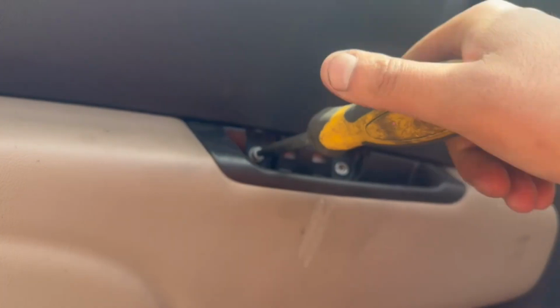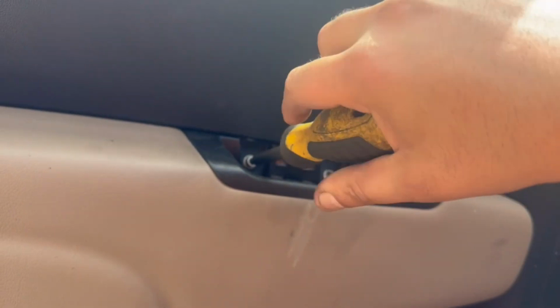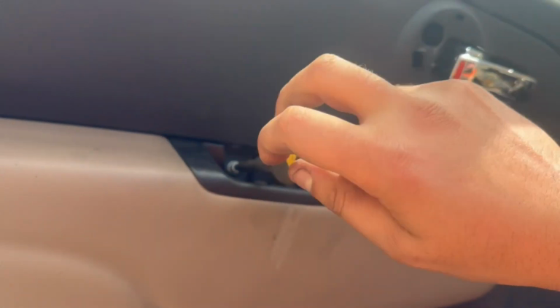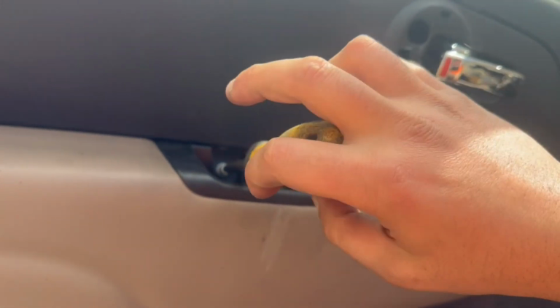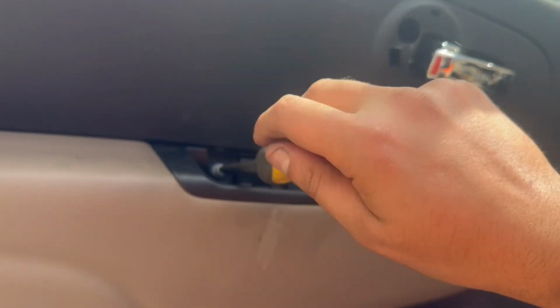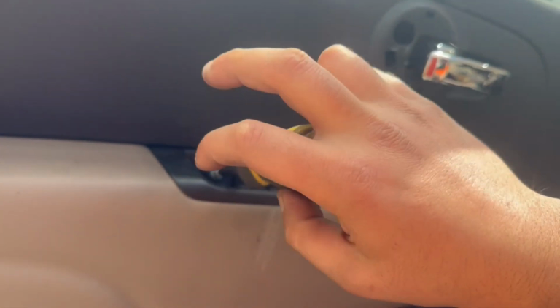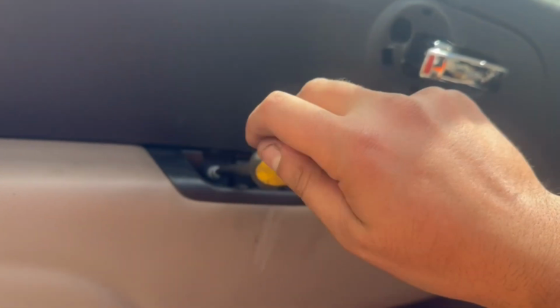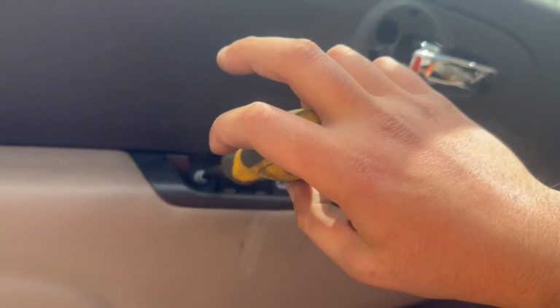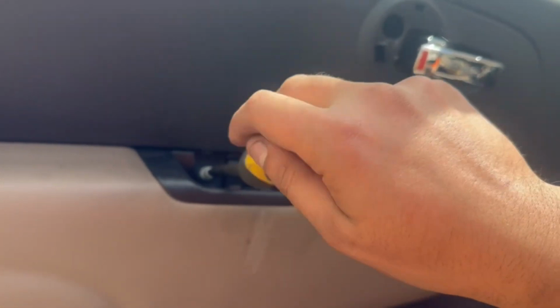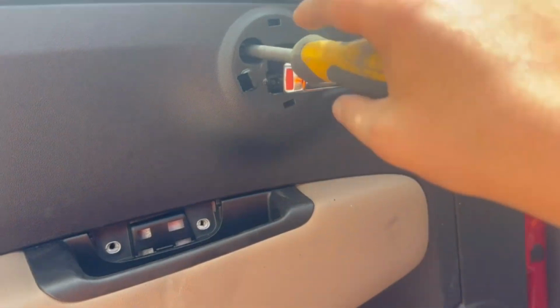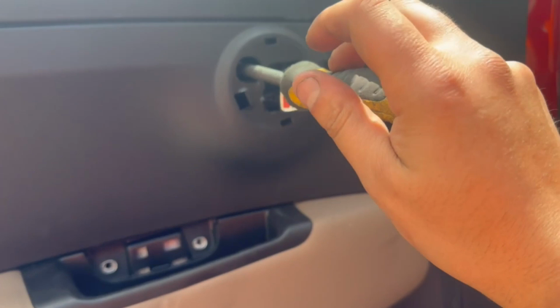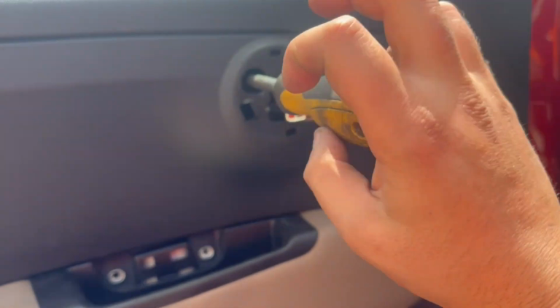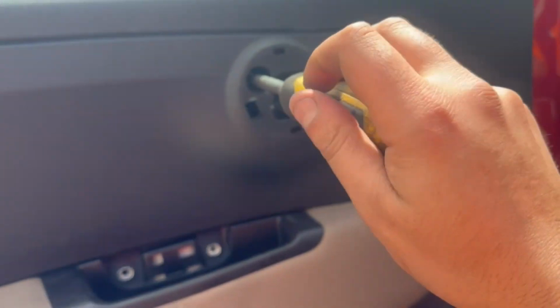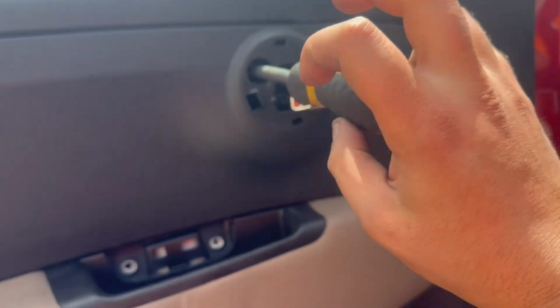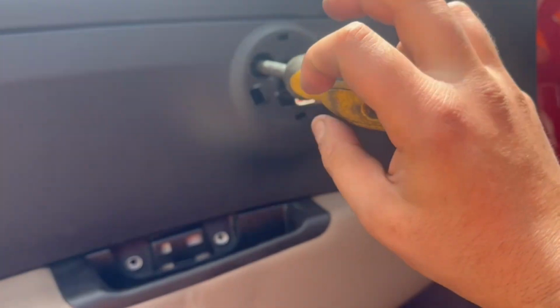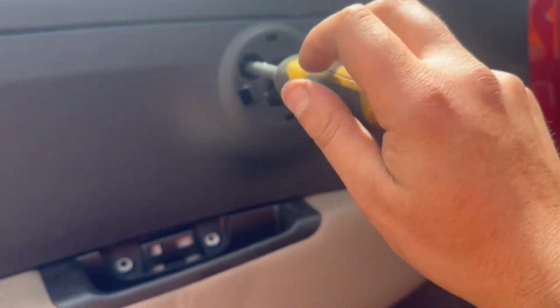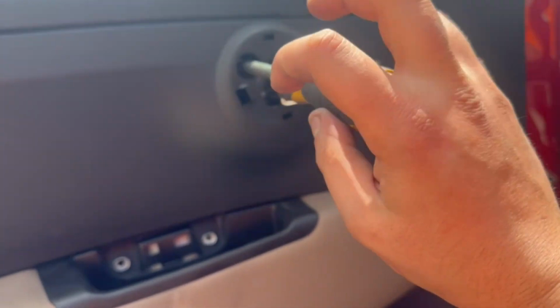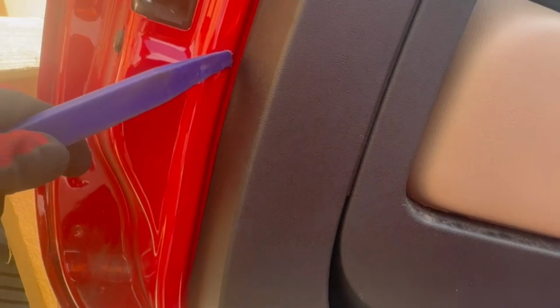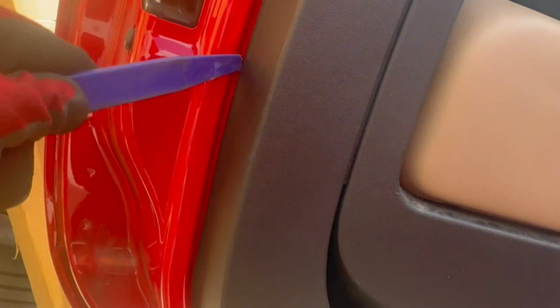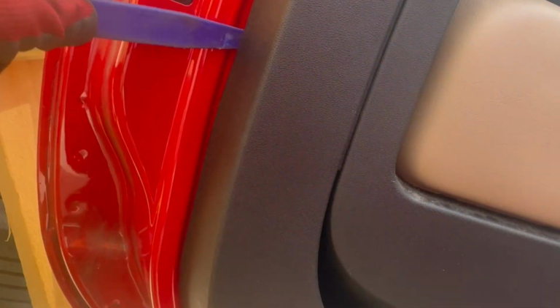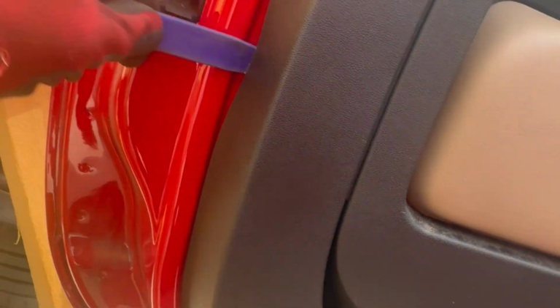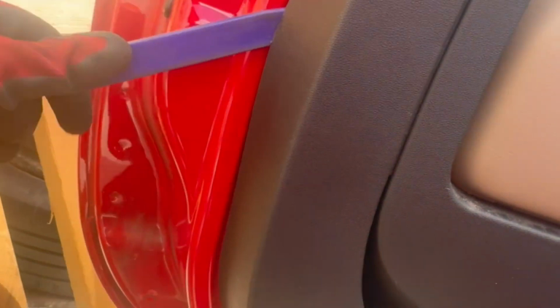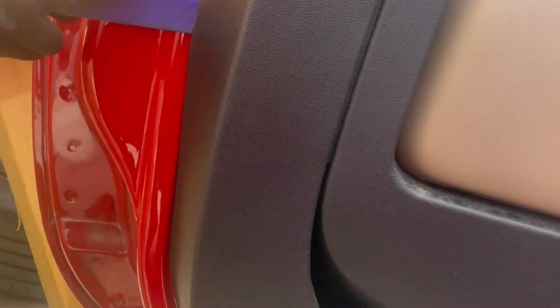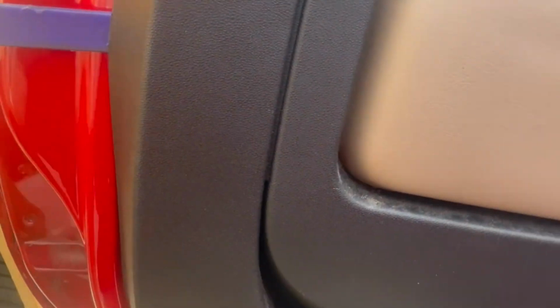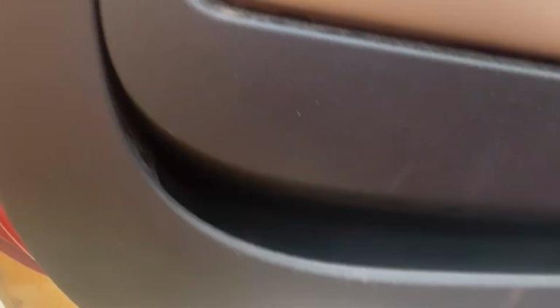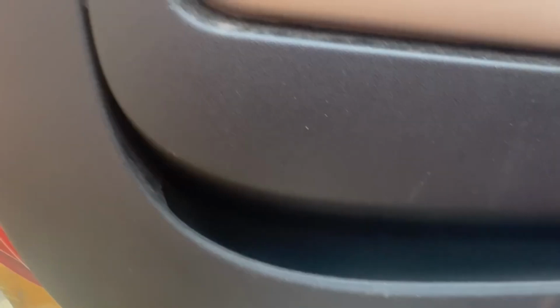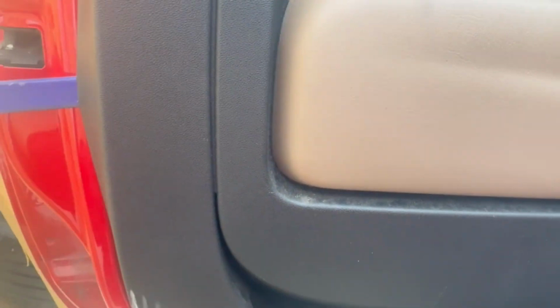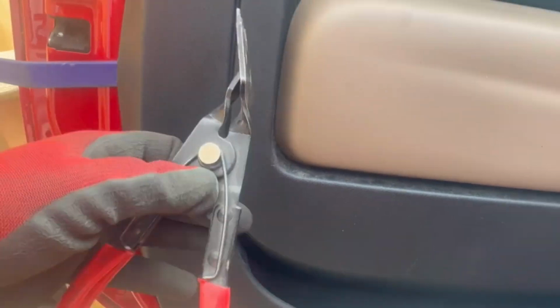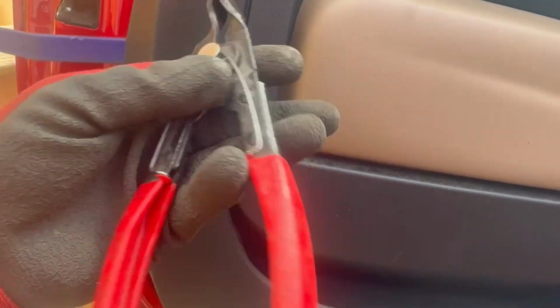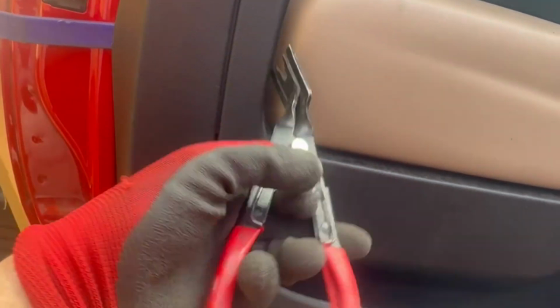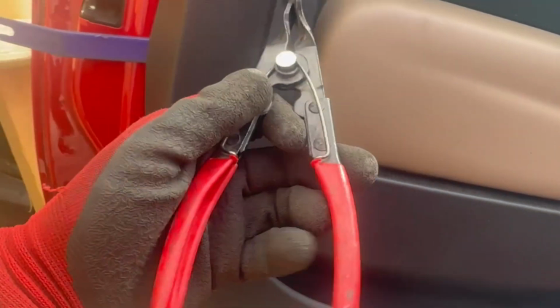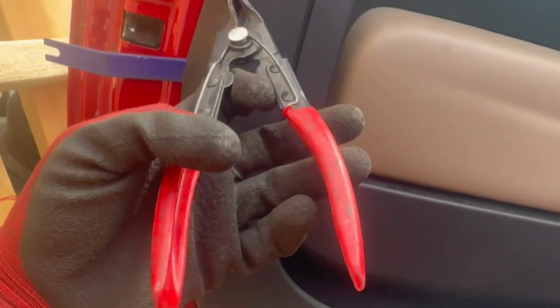I'd always recommend using plastic tools so you do not damage the door panel or the door itself. For the next part, again using plastic tools, we'll need to get in between the door panel and the door itself, because it's held on by clips on the inside. You can use a clip remover tool like this.